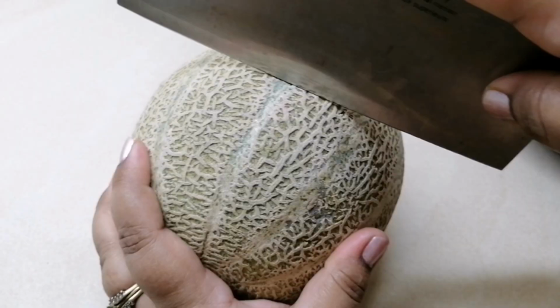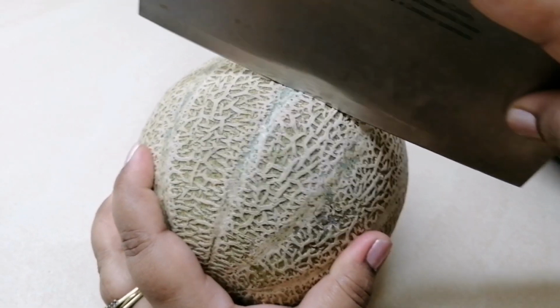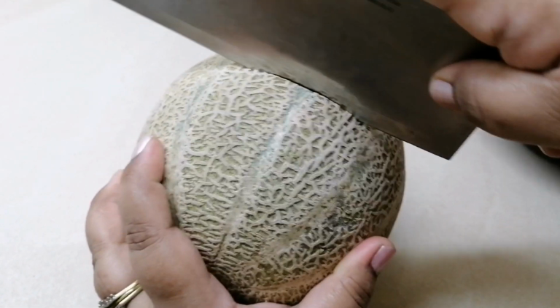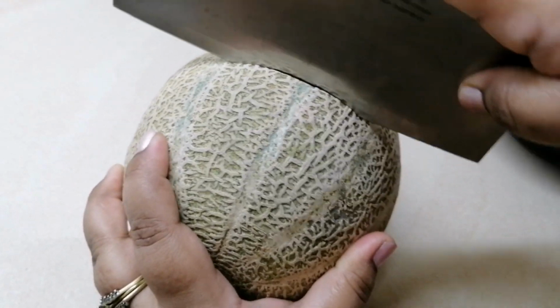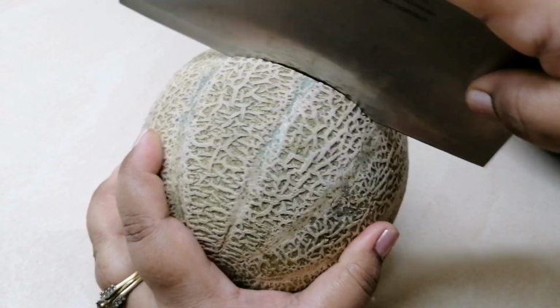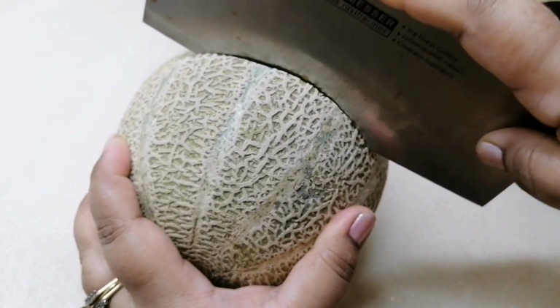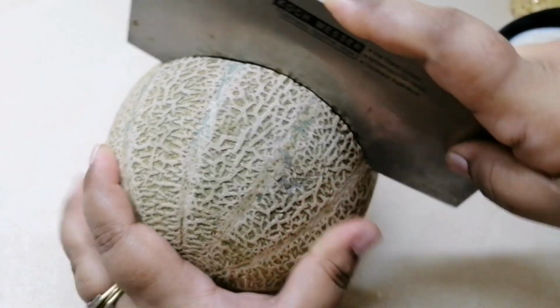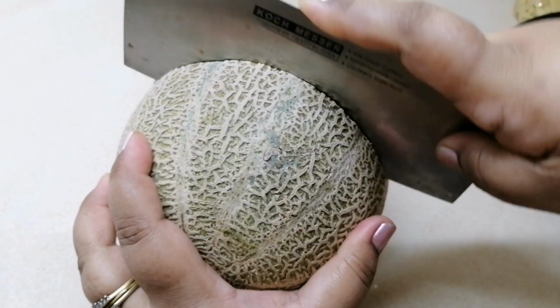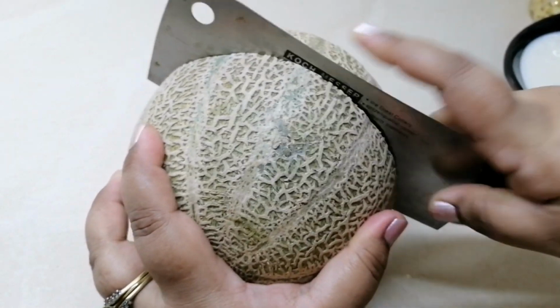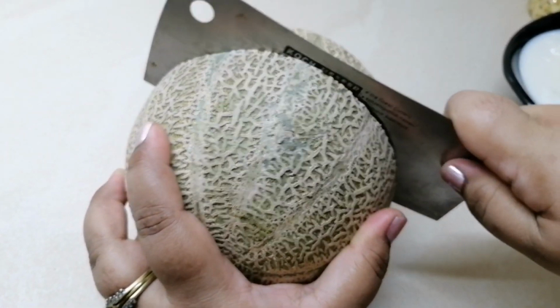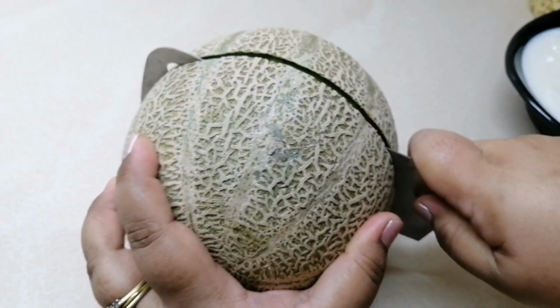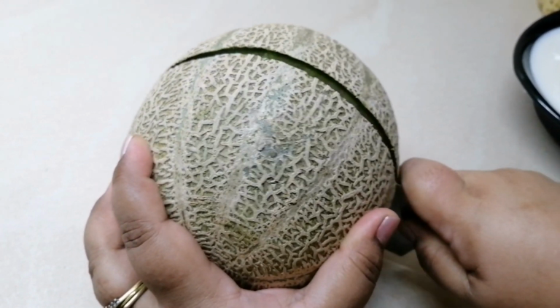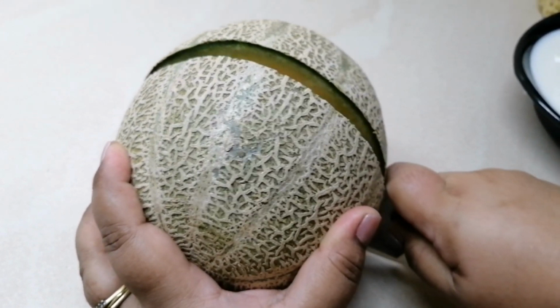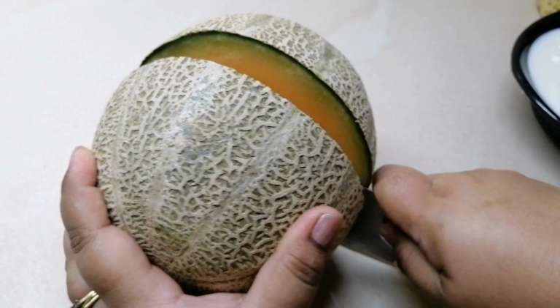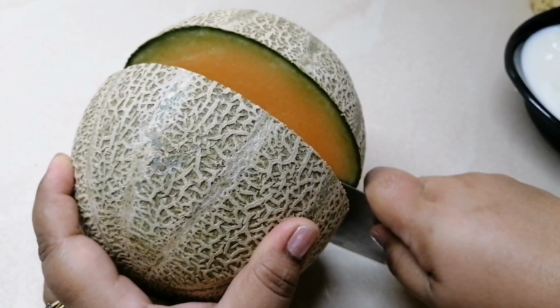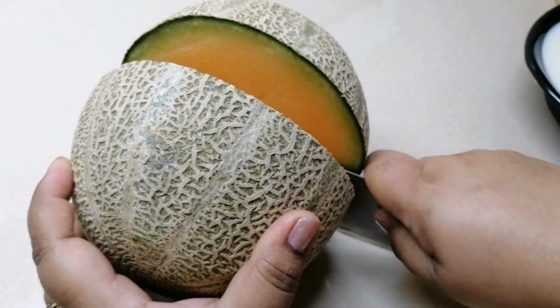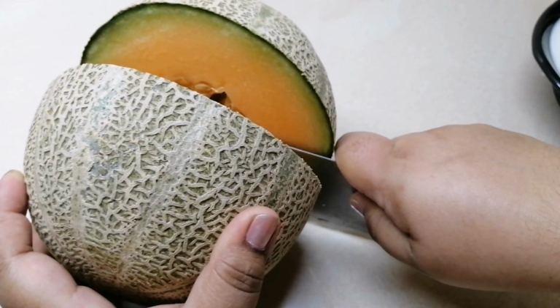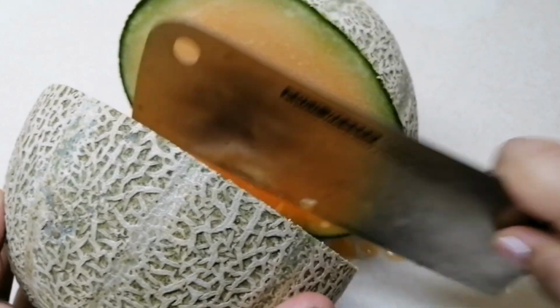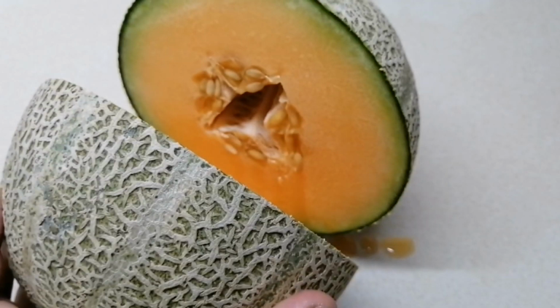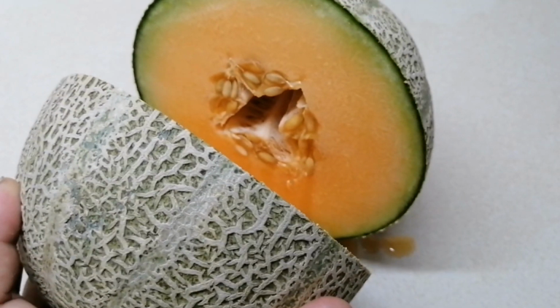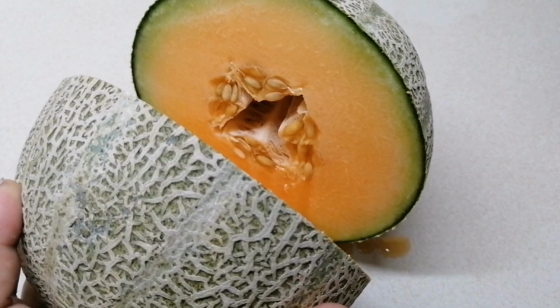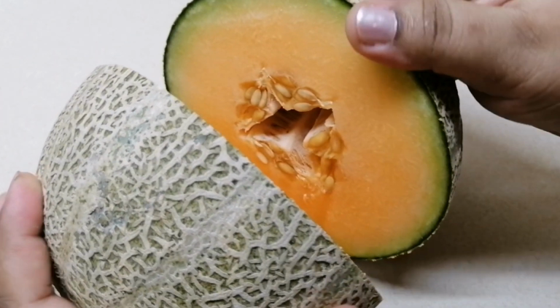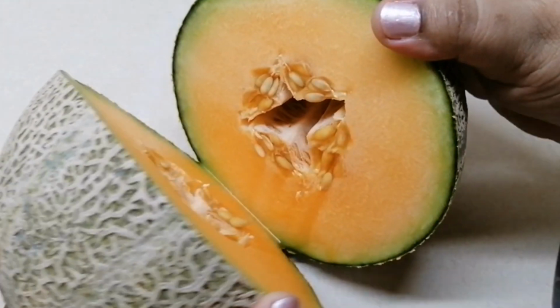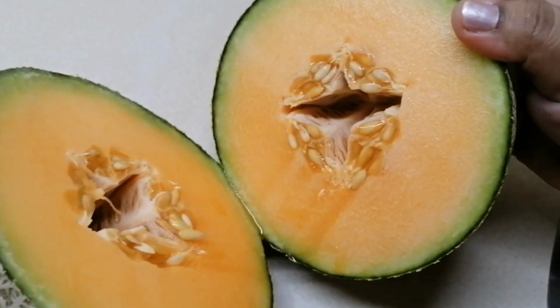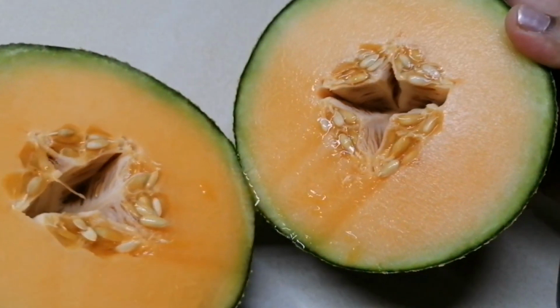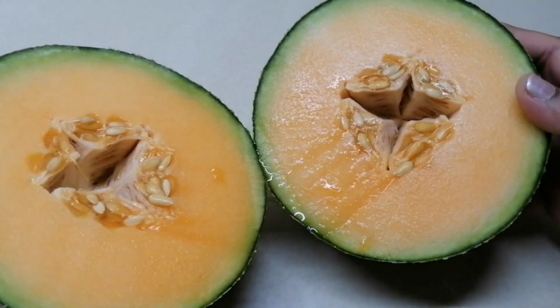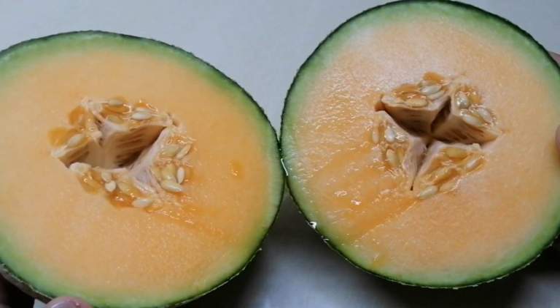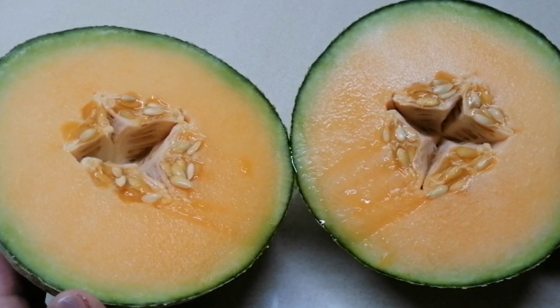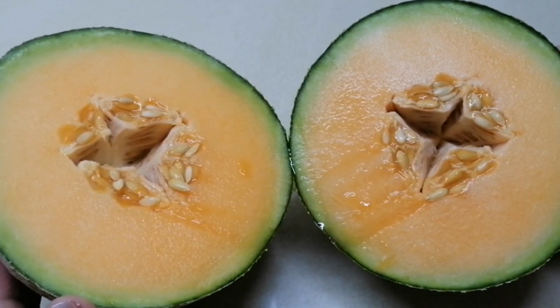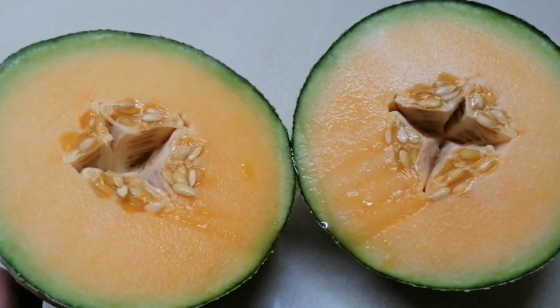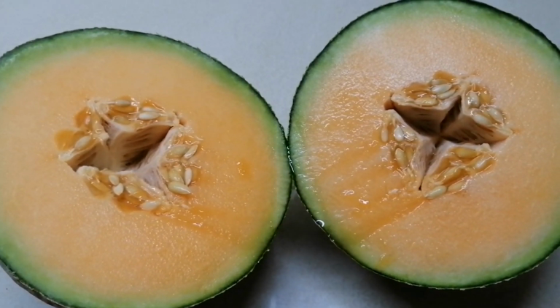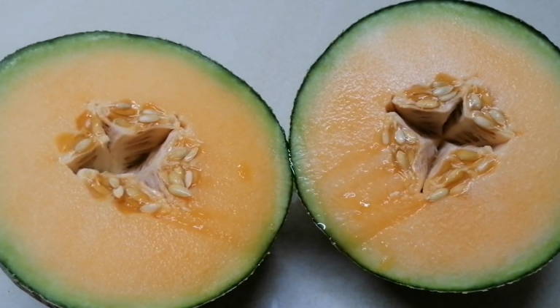This is a good taste. We are using 2 pieces of melon. We will remove the juice from the melon.